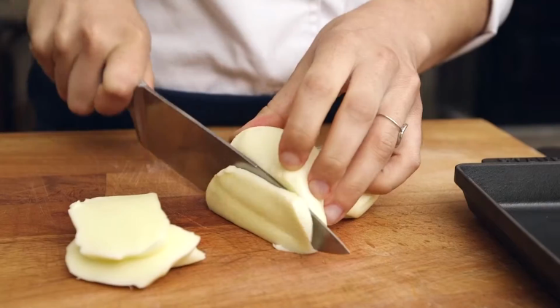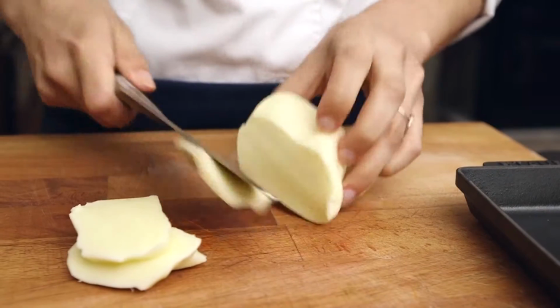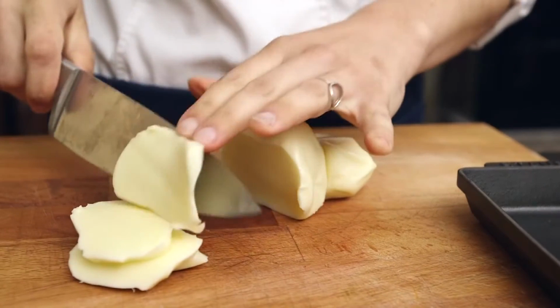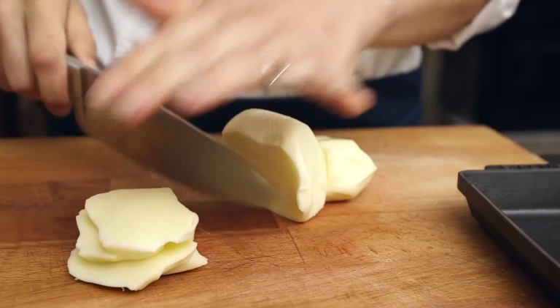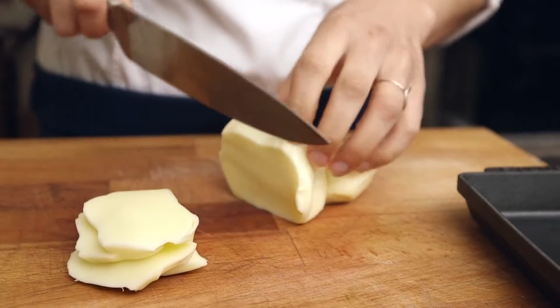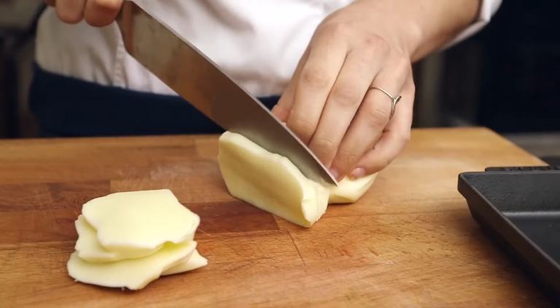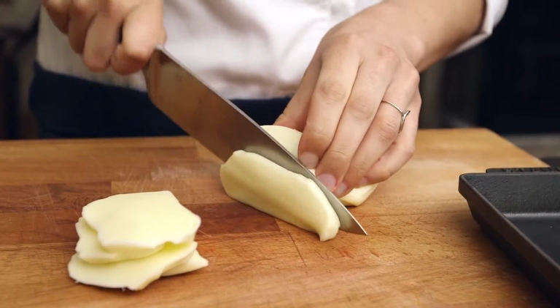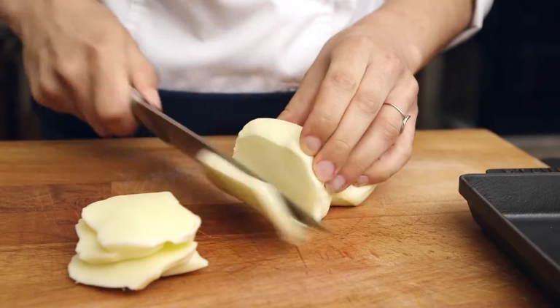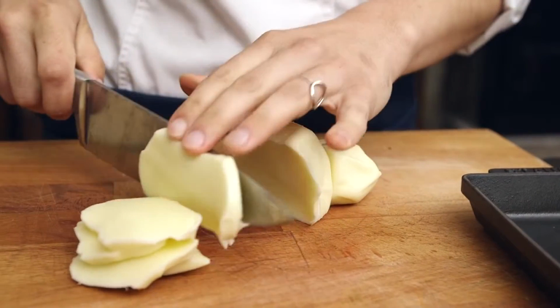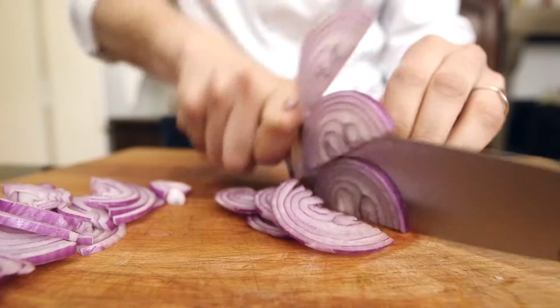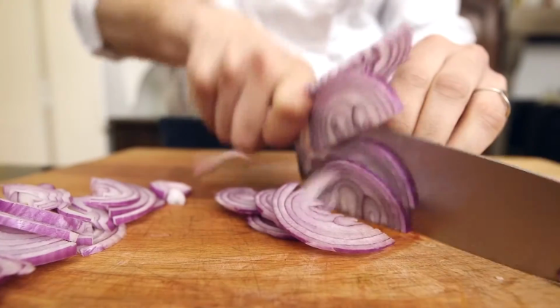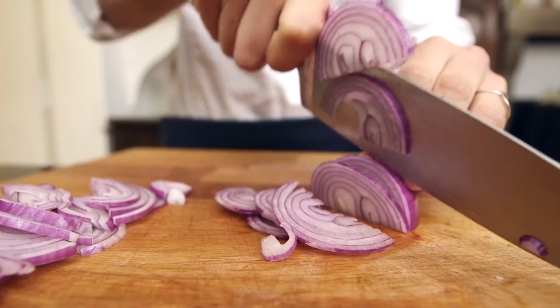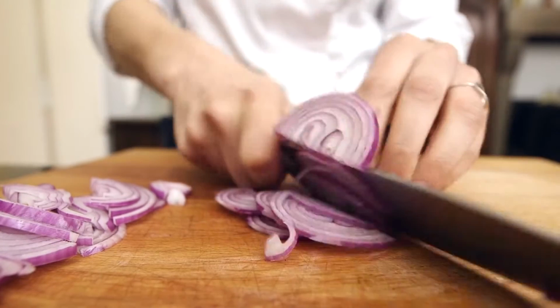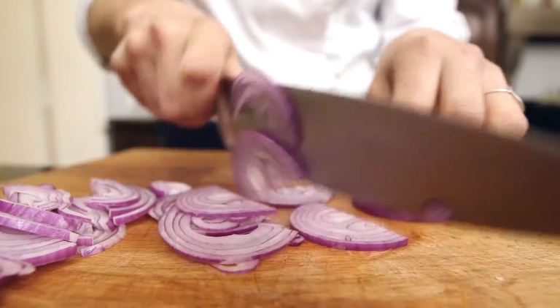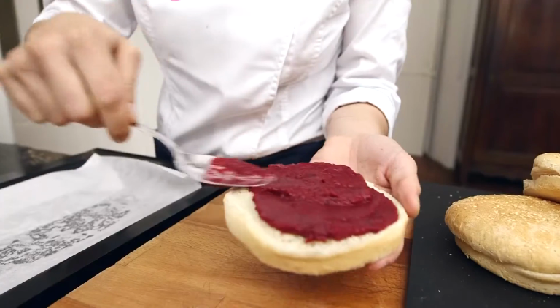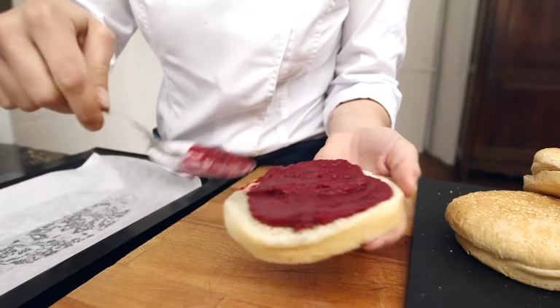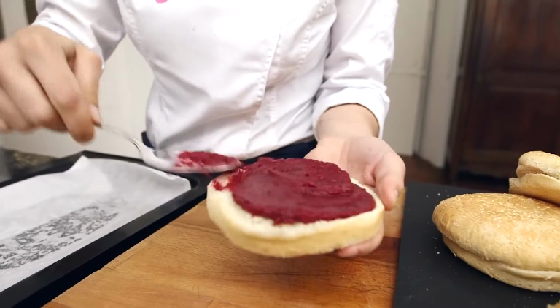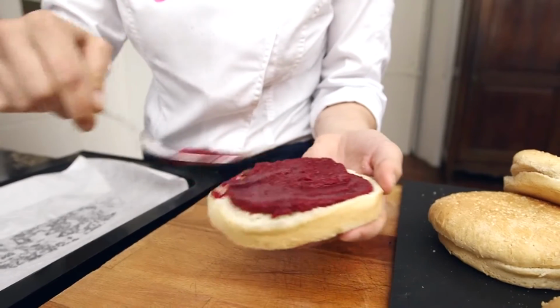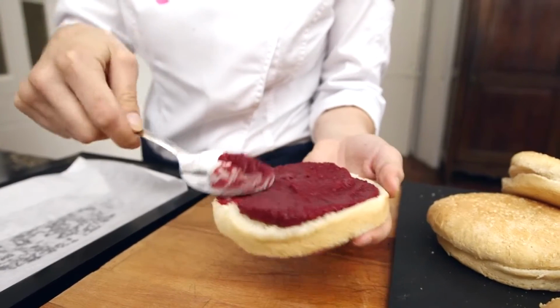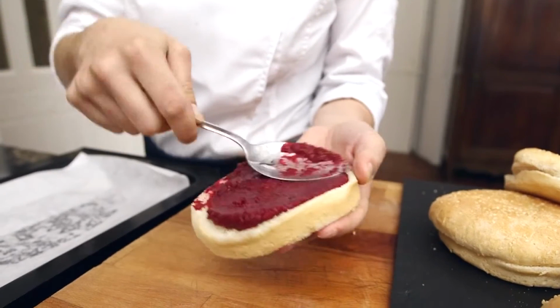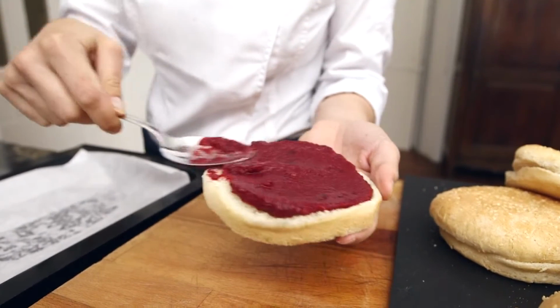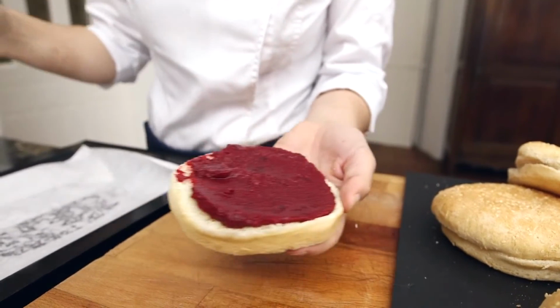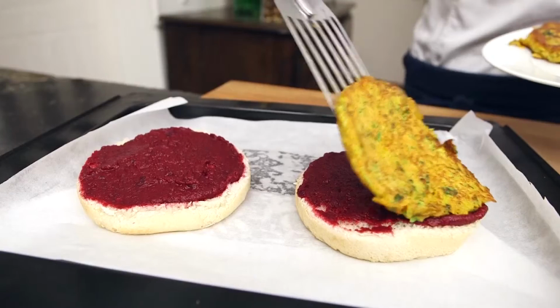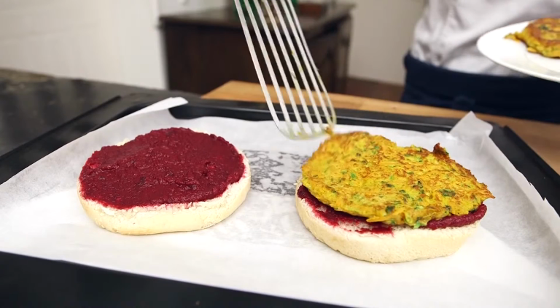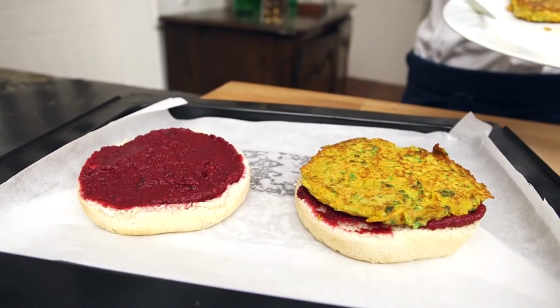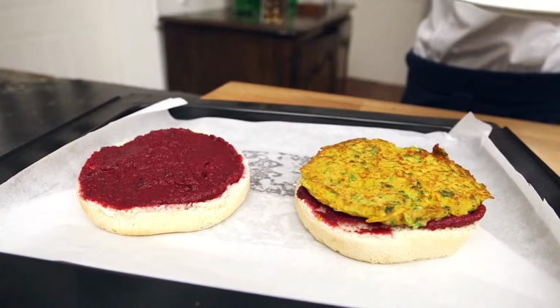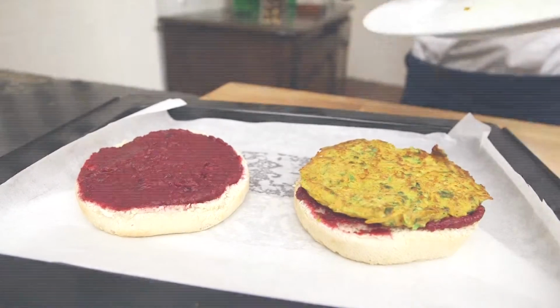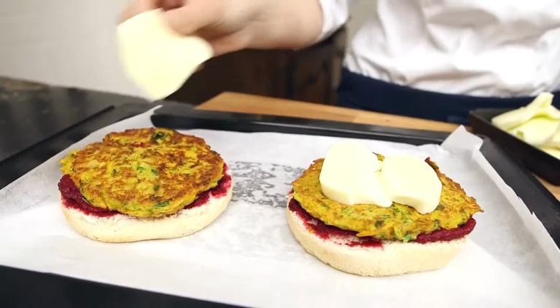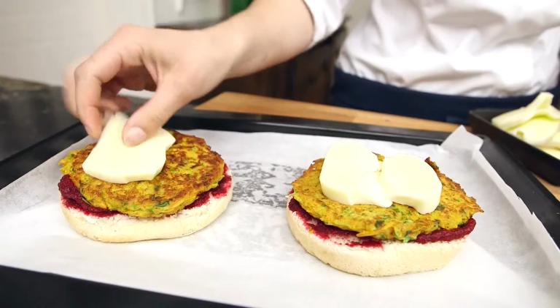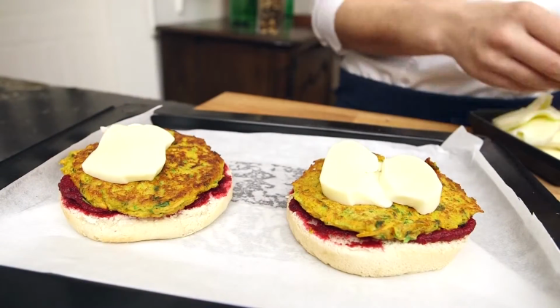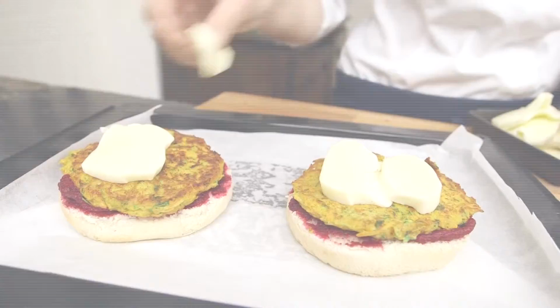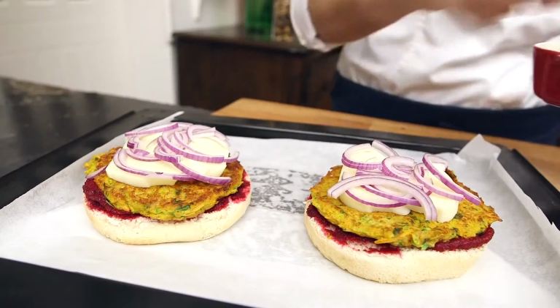Now cut up some slices of mozzarella and finally slice up the onion. Spread the beetroot and wasabi ketchup on the bread, then layer on the veggie burger, the slices of mozzarella, and onions.